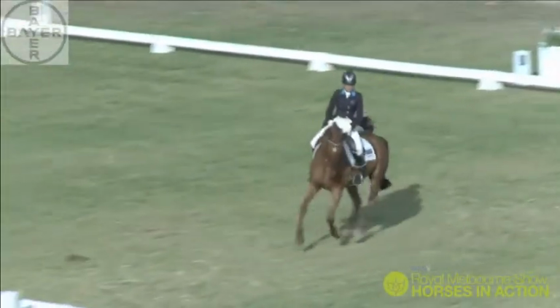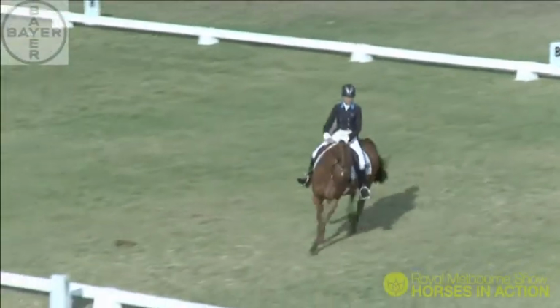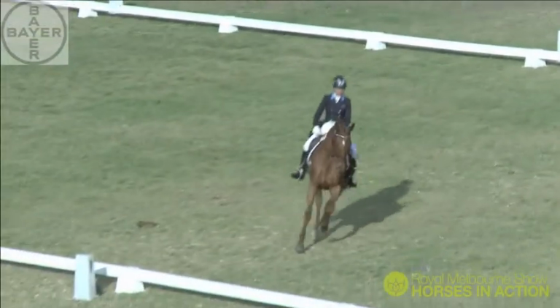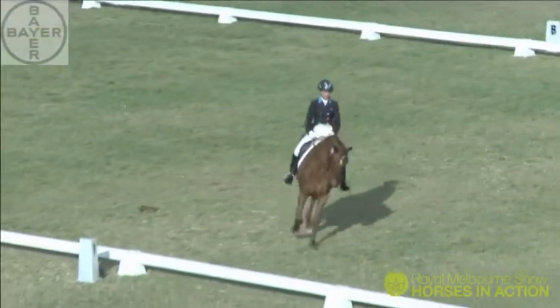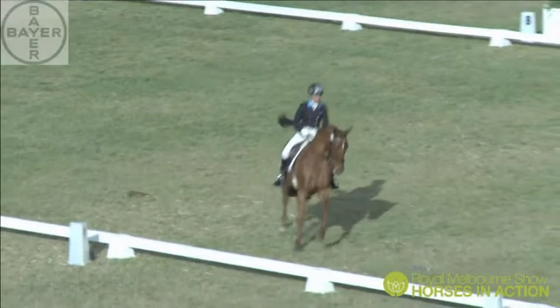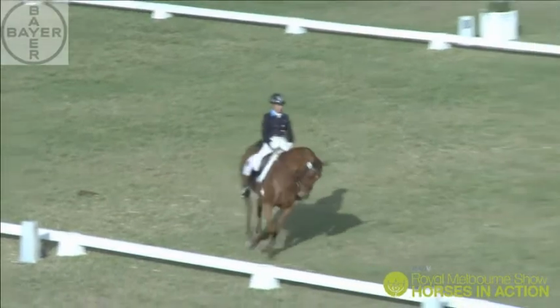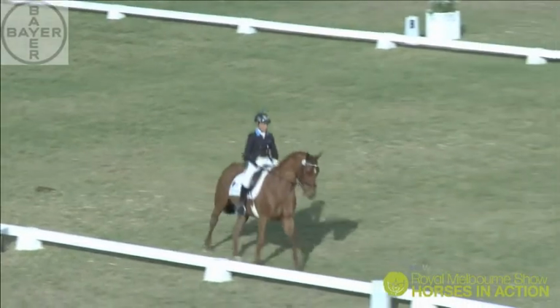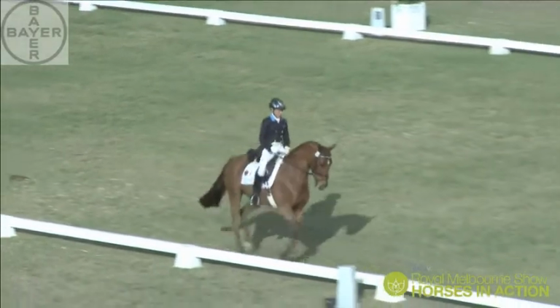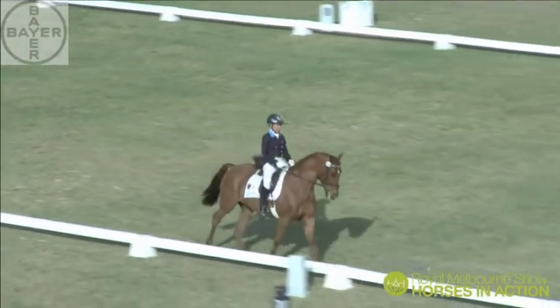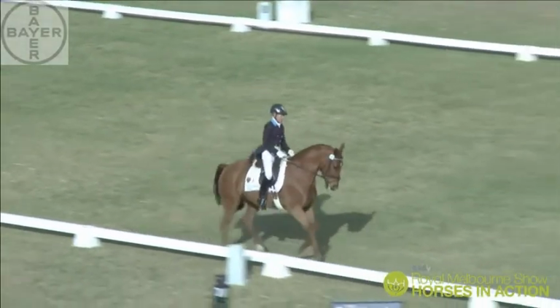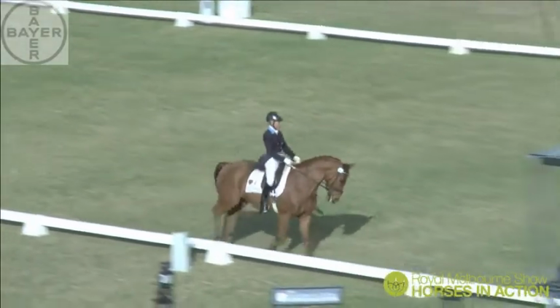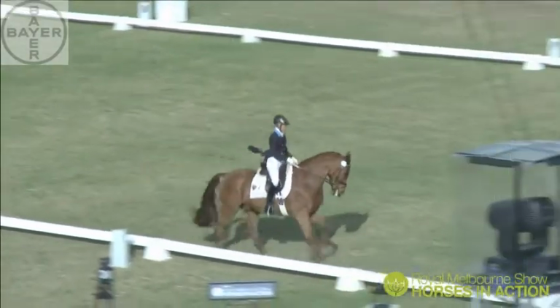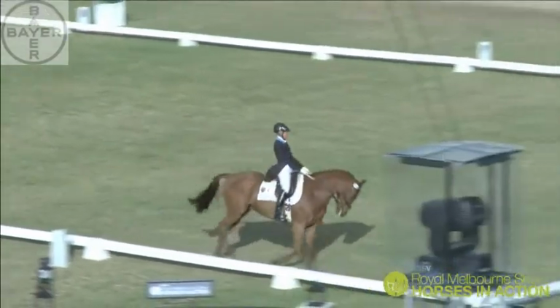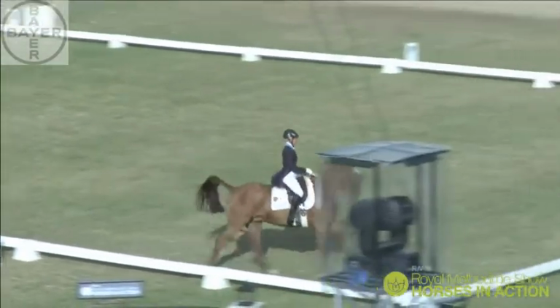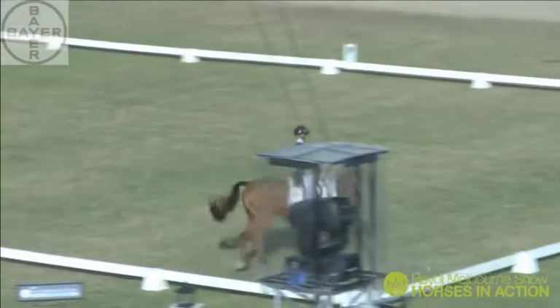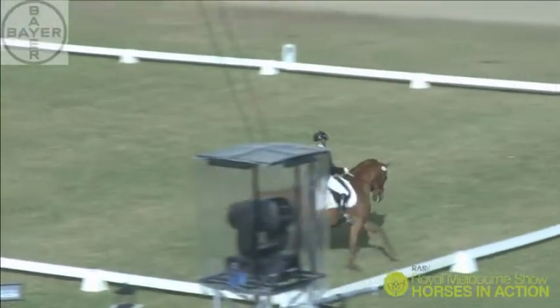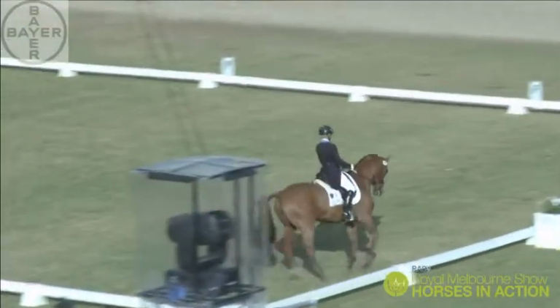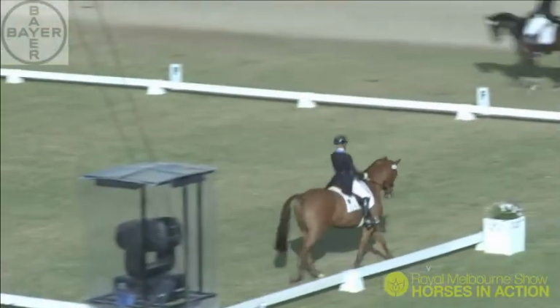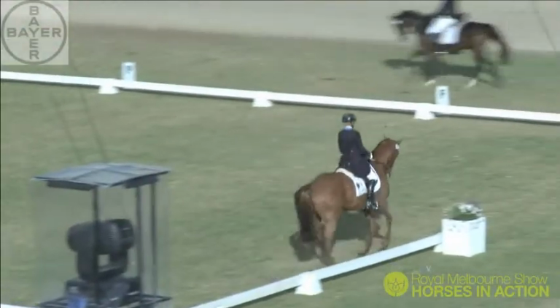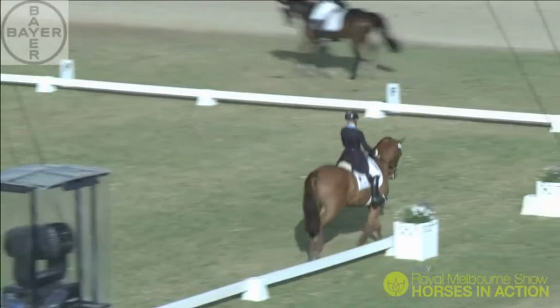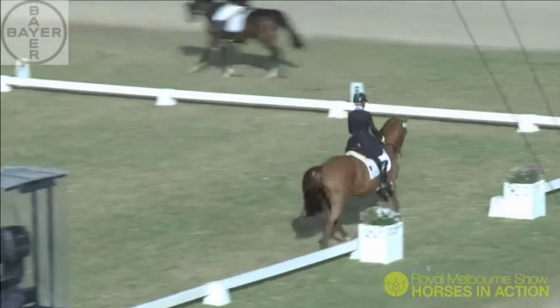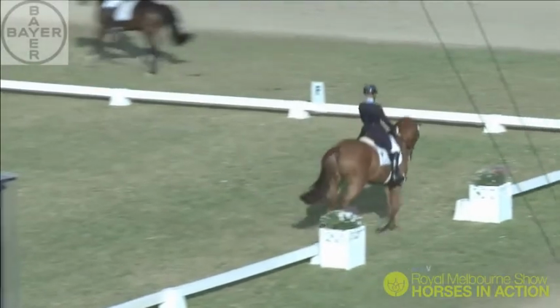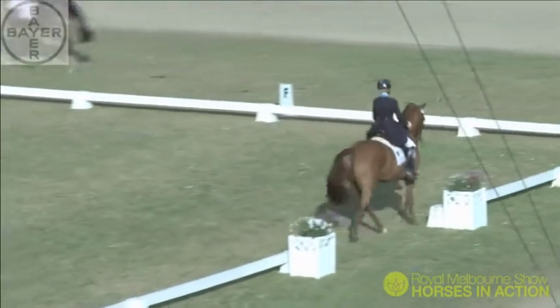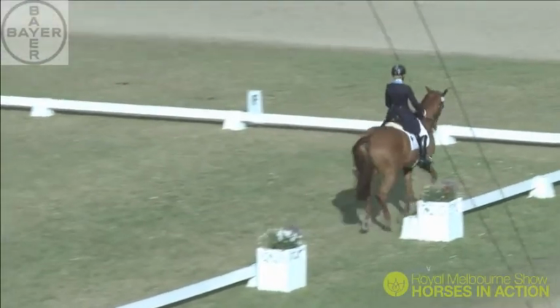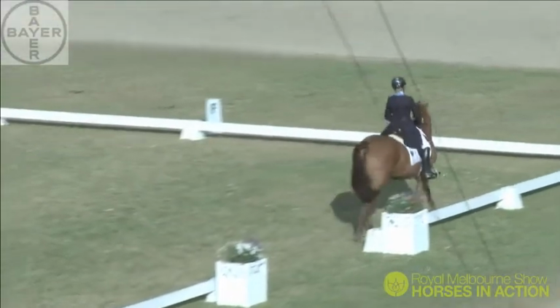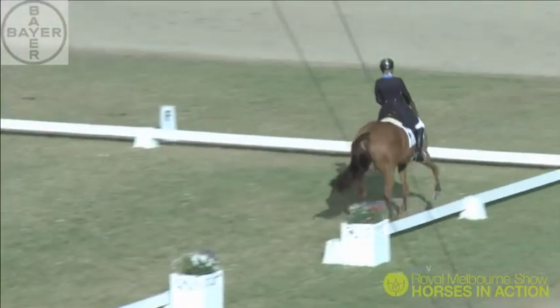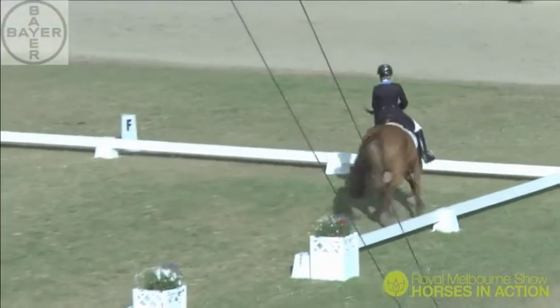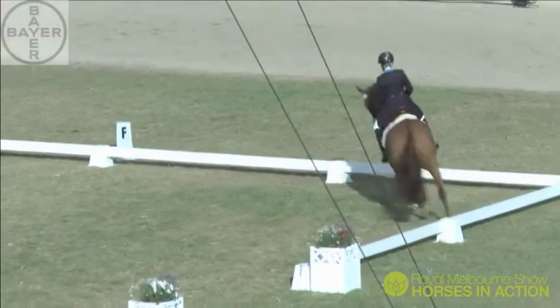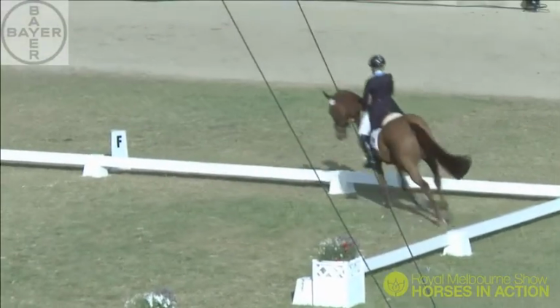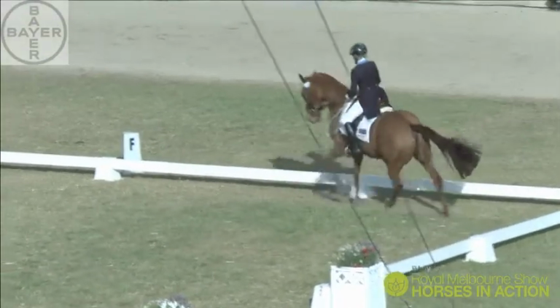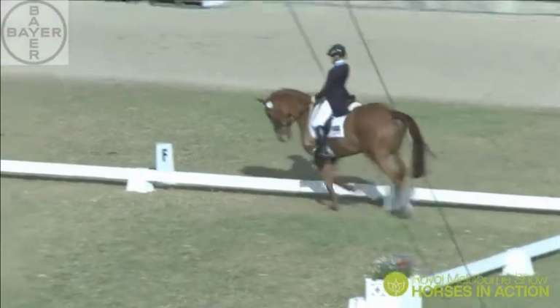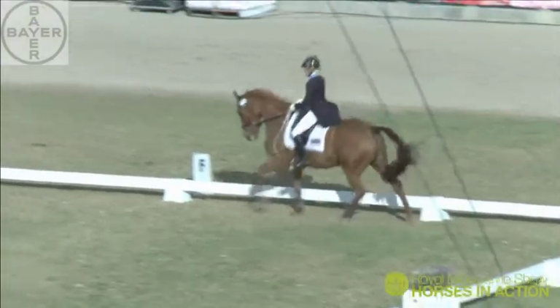Again, all Amanda's experience showing there with a very, very accurate three-loop serpentine, each loop exactly the same size, keeping the bend in the direction of the leading leg.